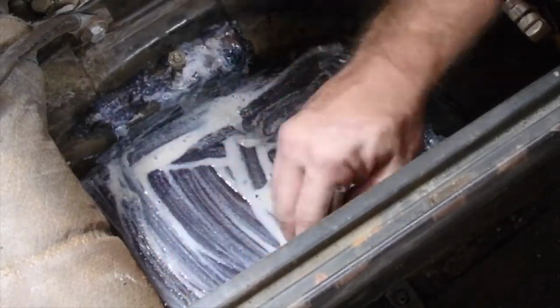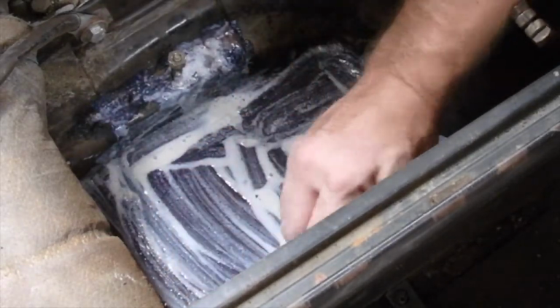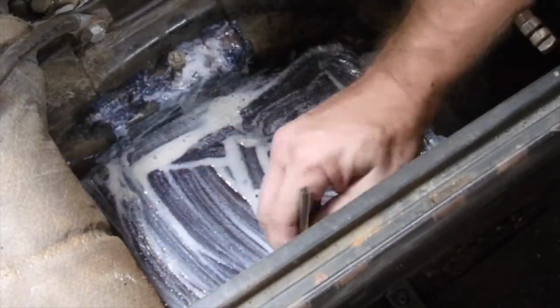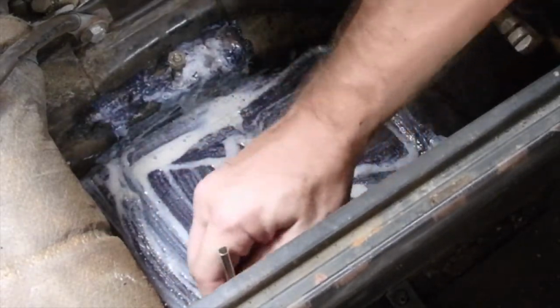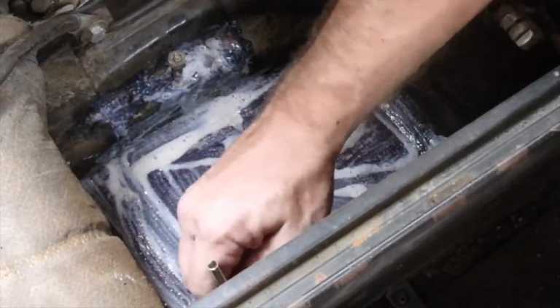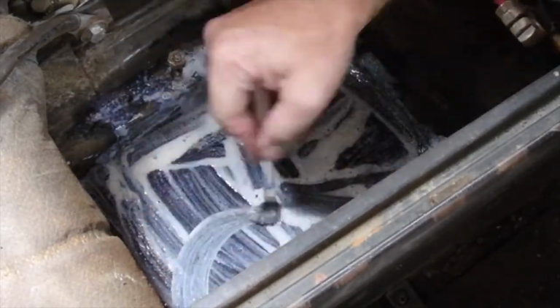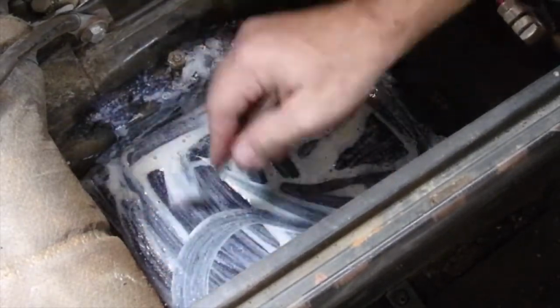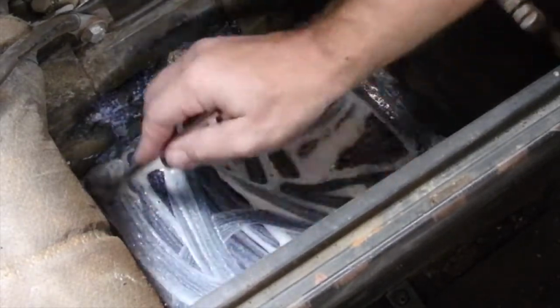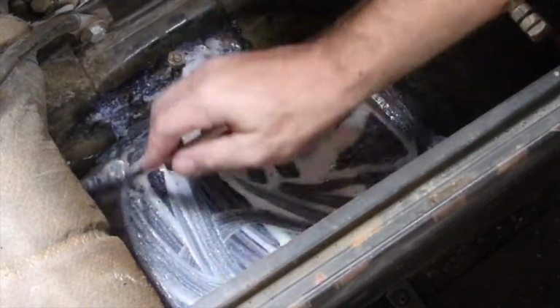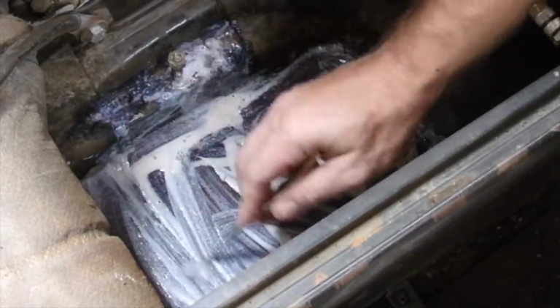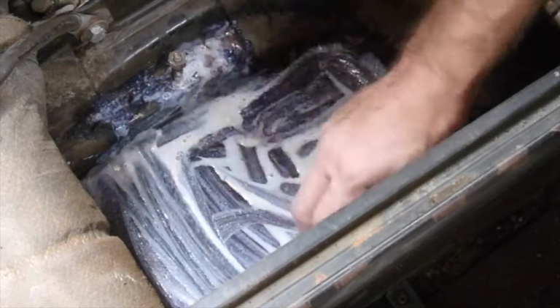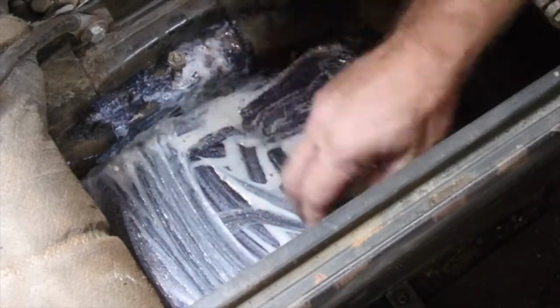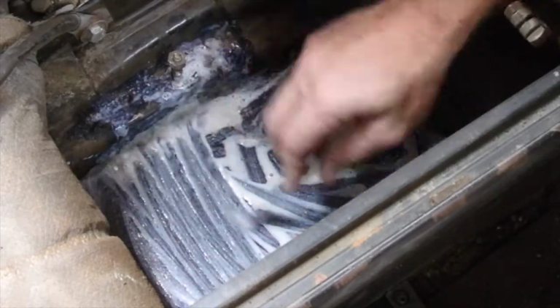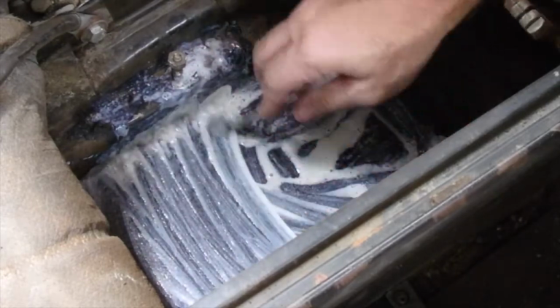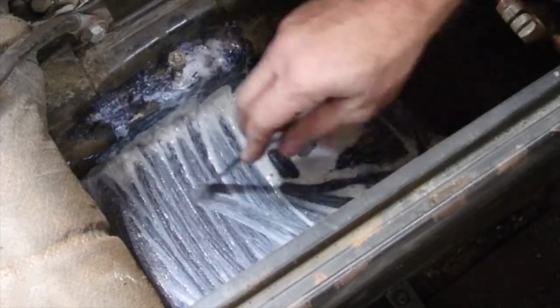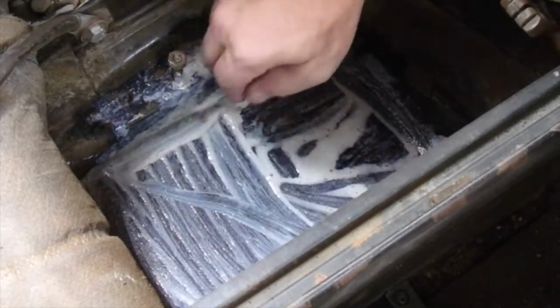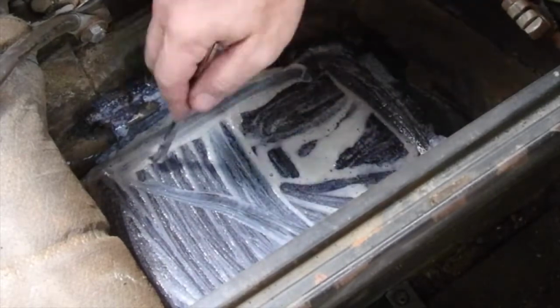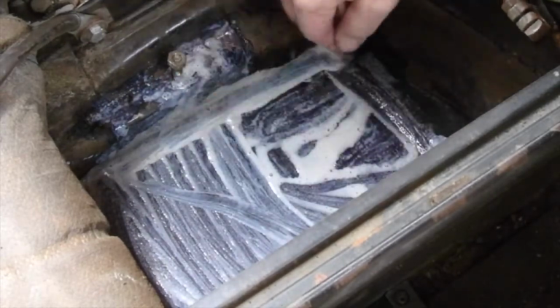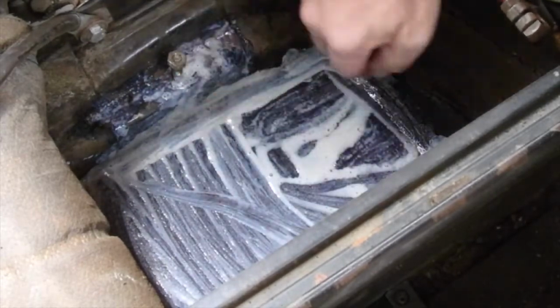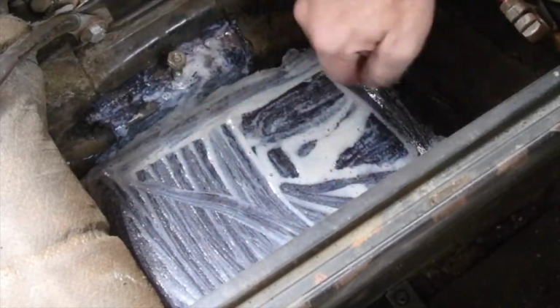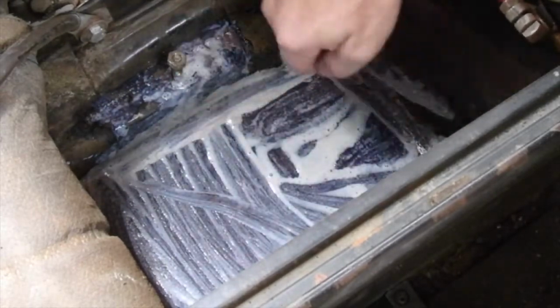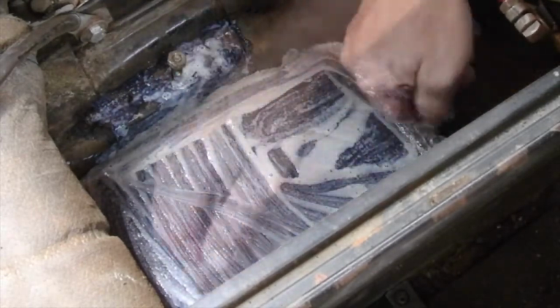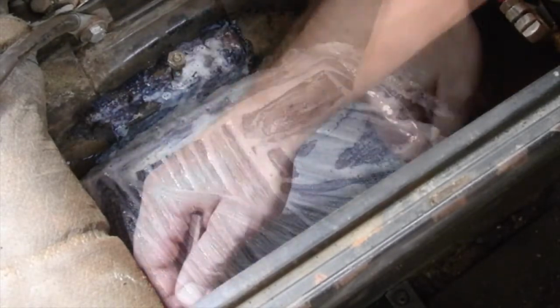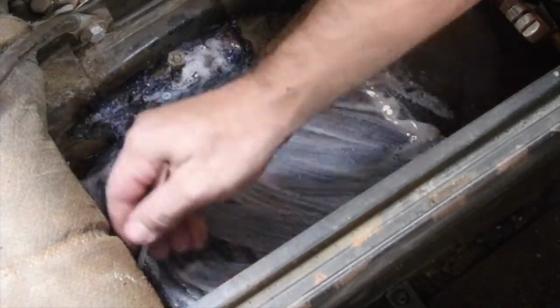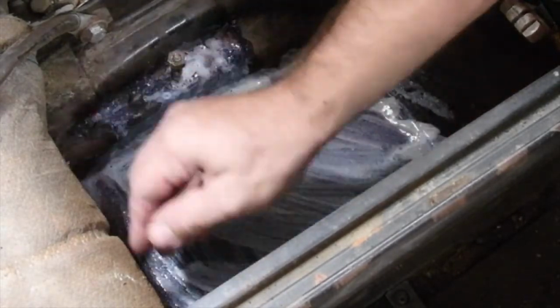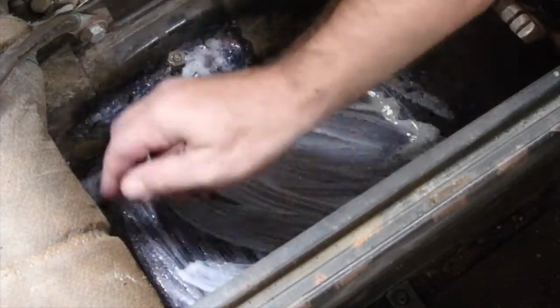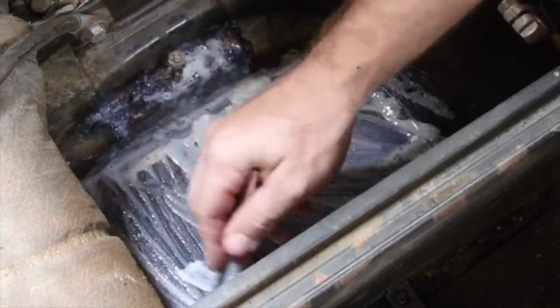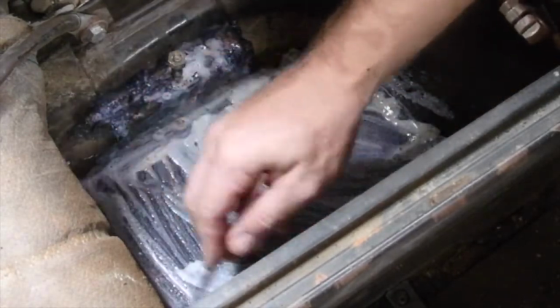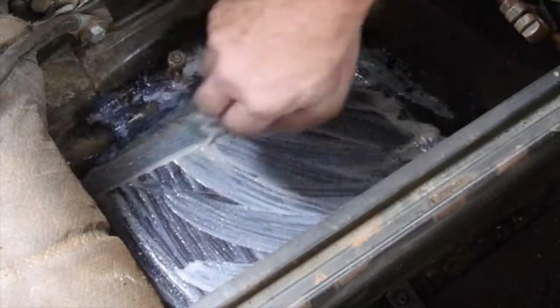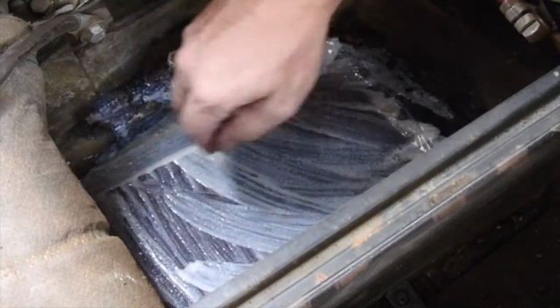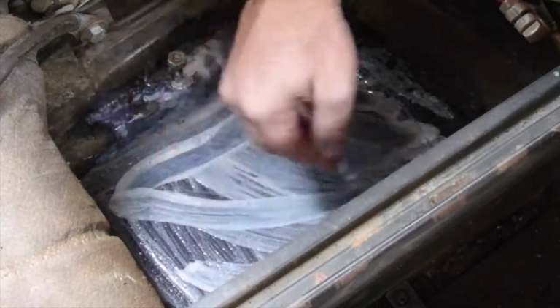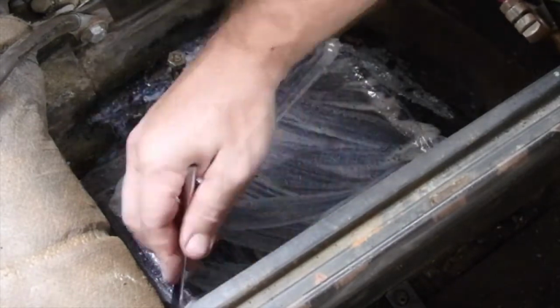Wow, it's already turning black. I don't know if you can see that. All the loose stuff's gone. This will give us a good seal.